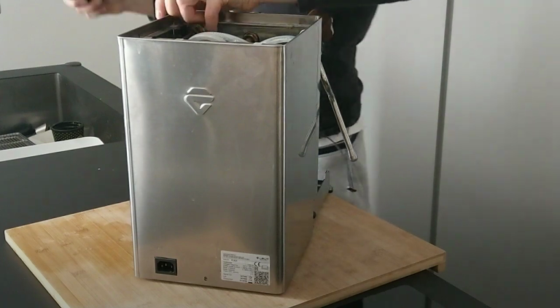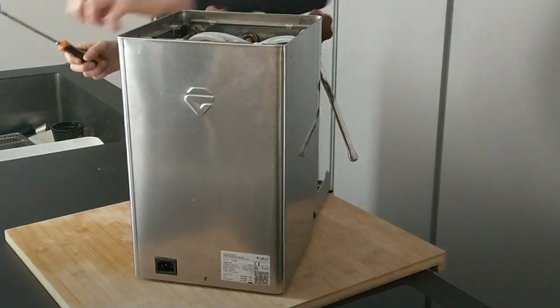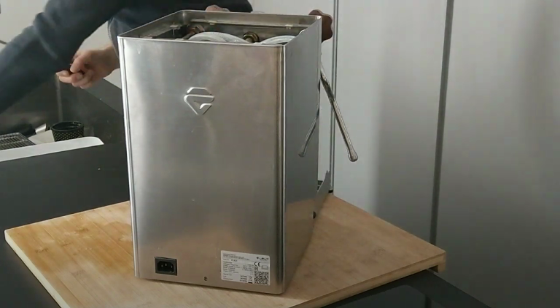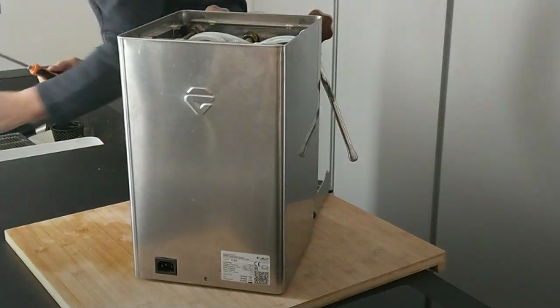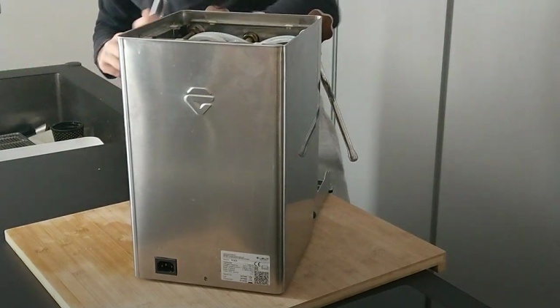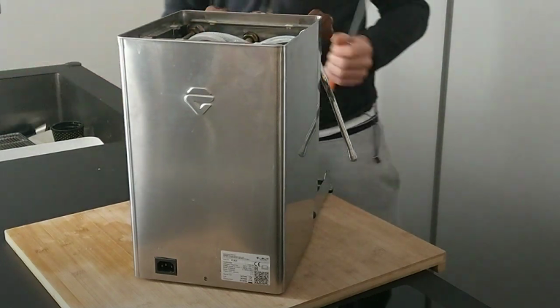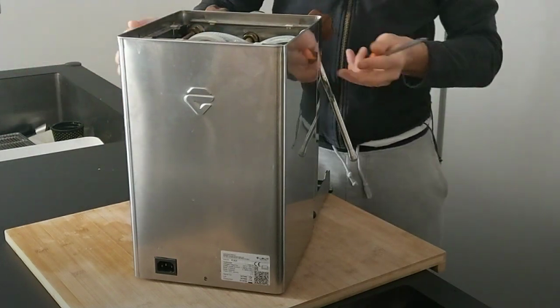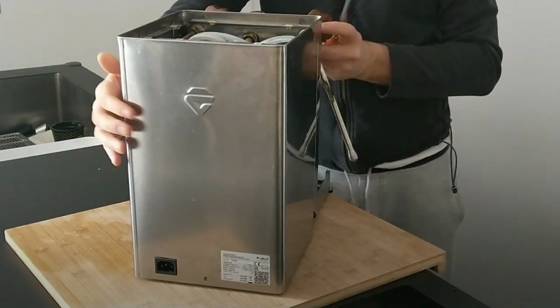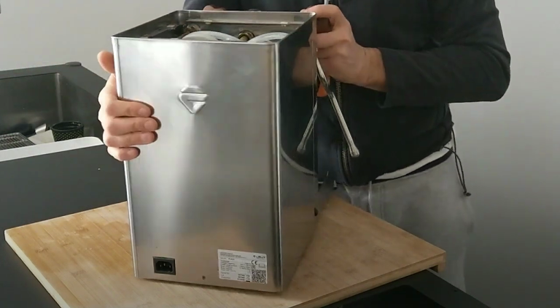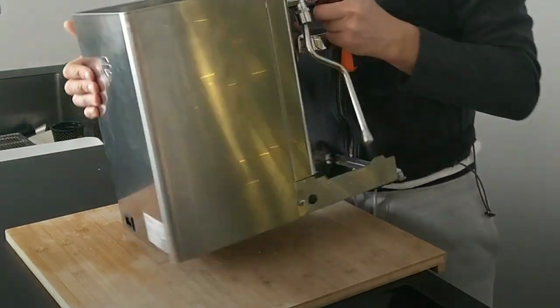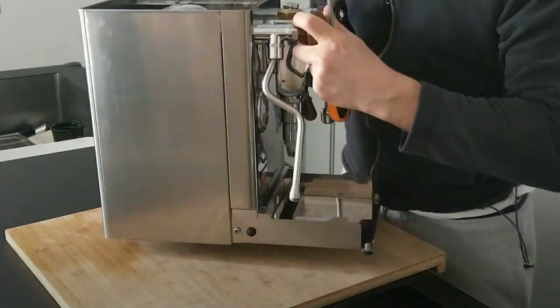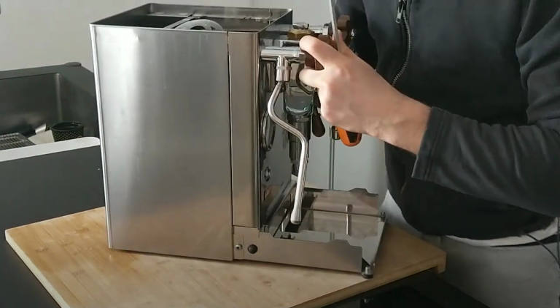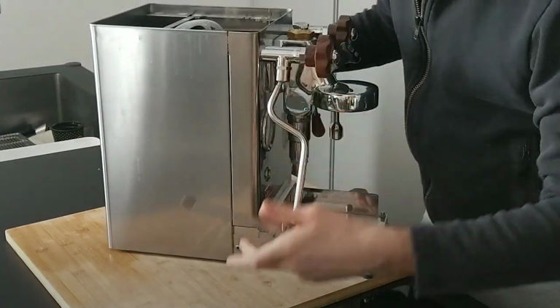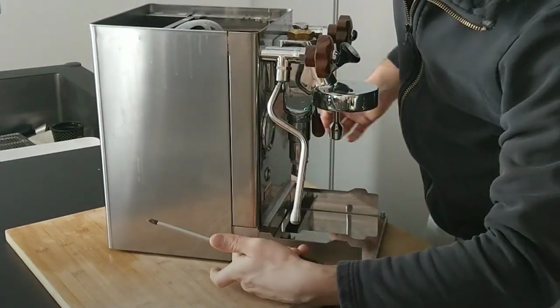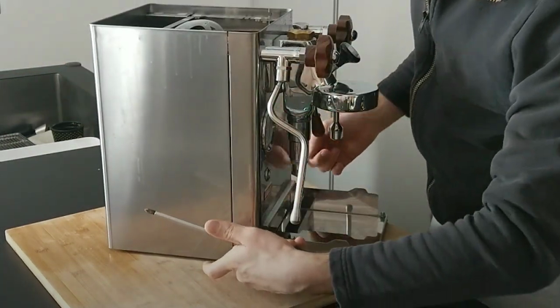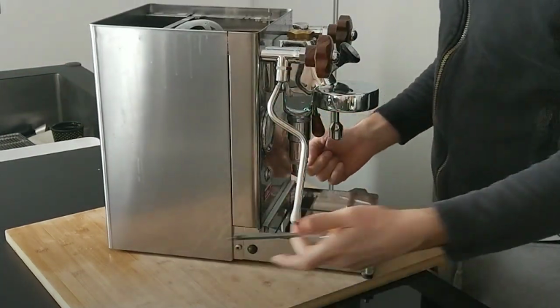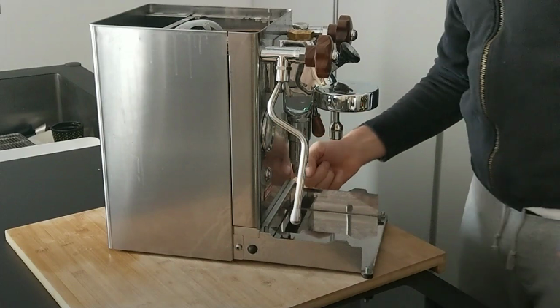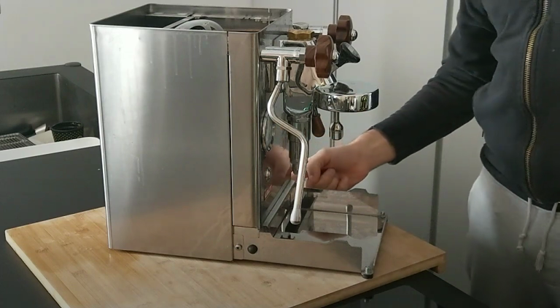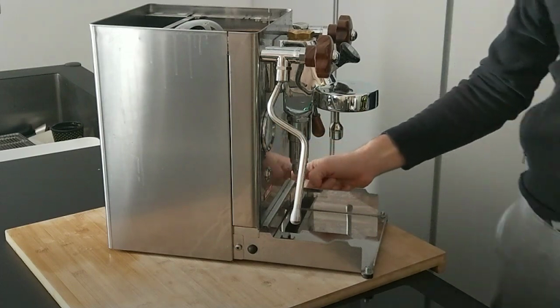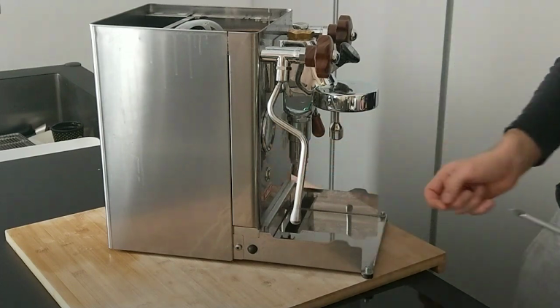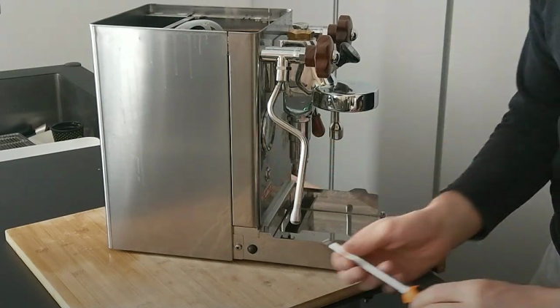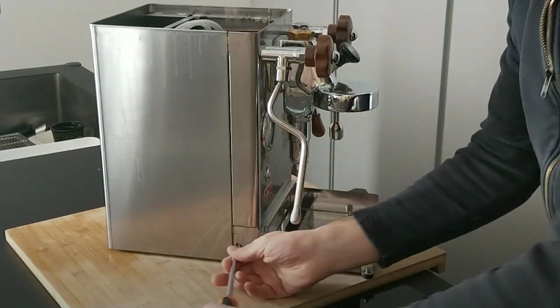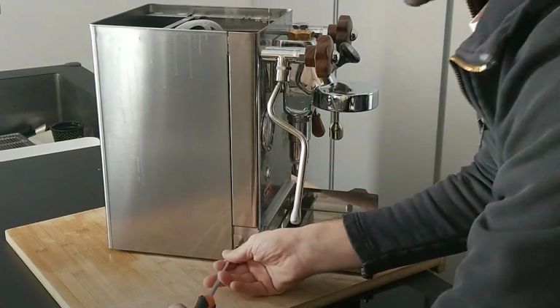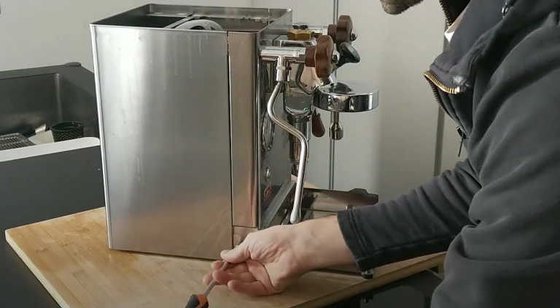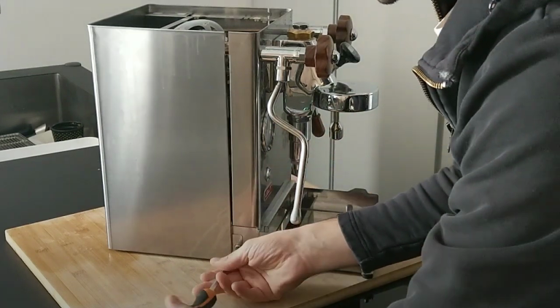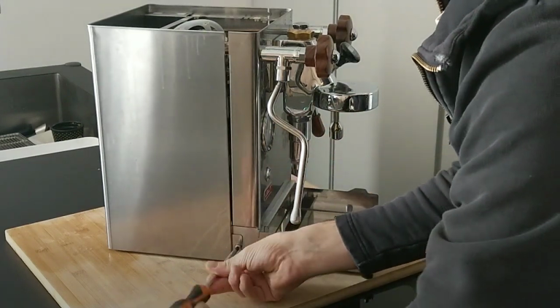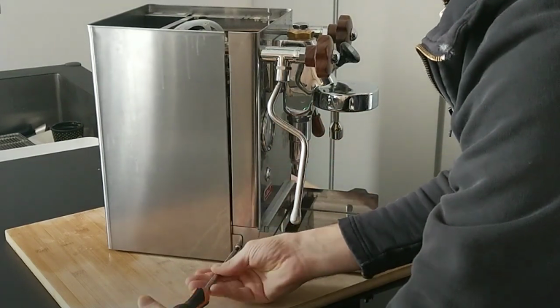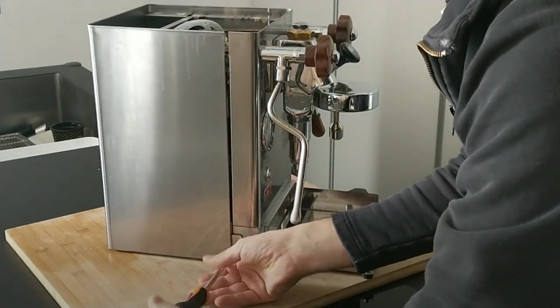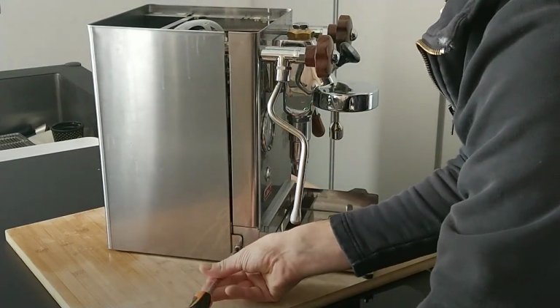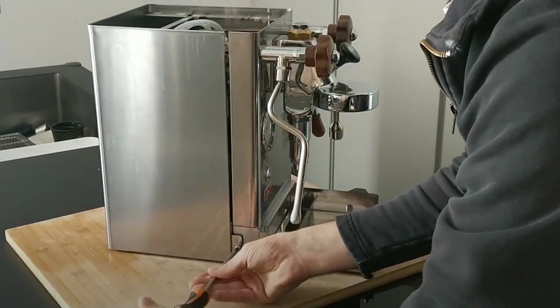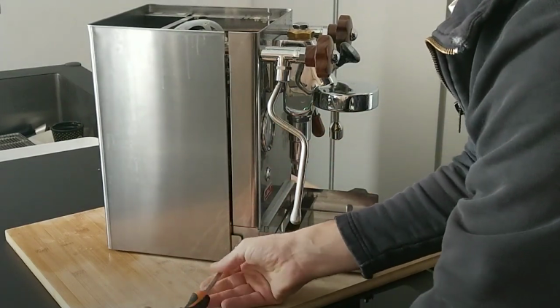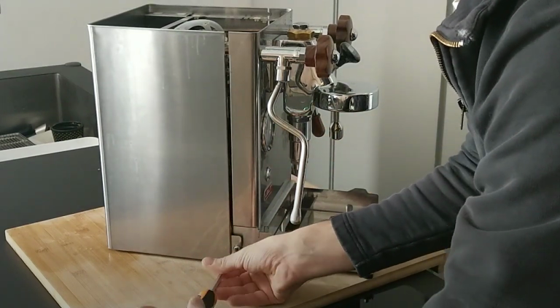We have two more screws — one here and one on the other side to unscrew.